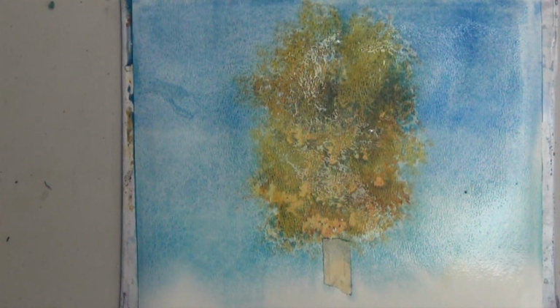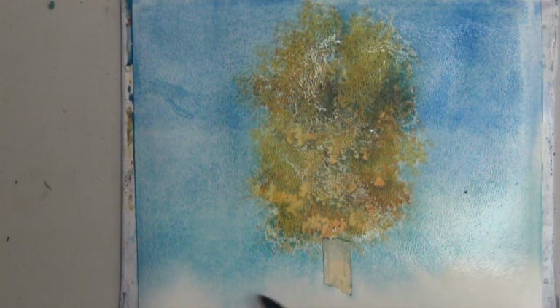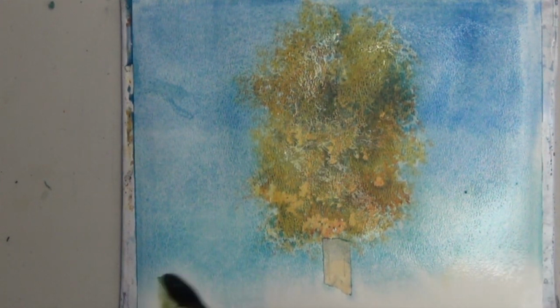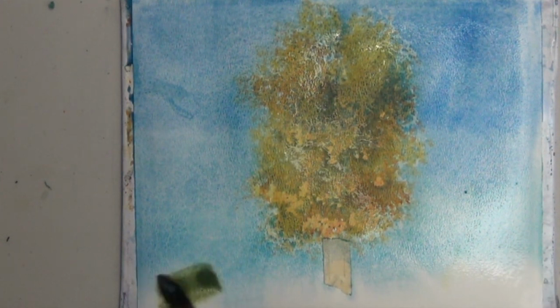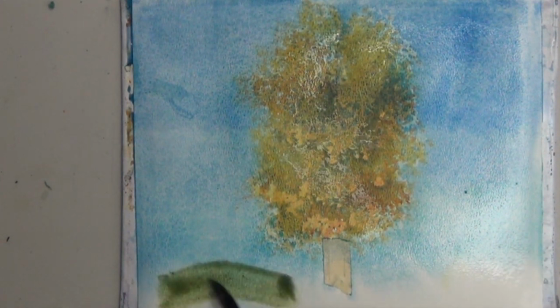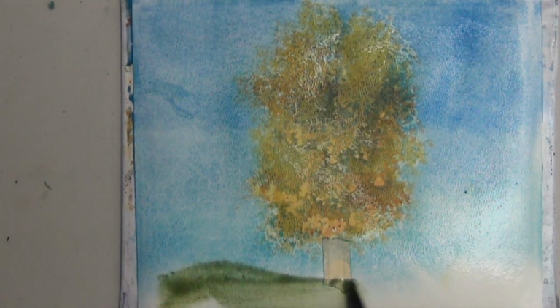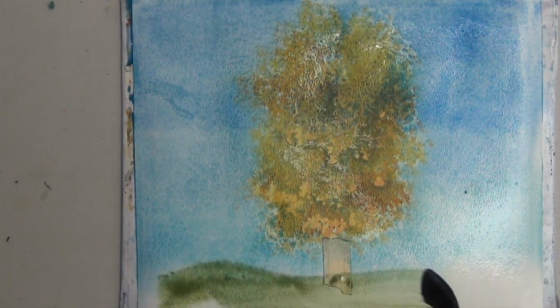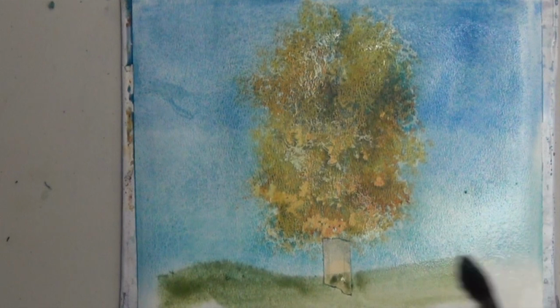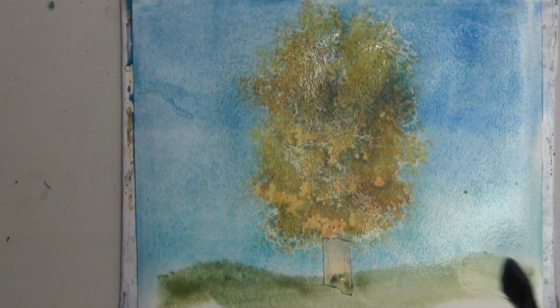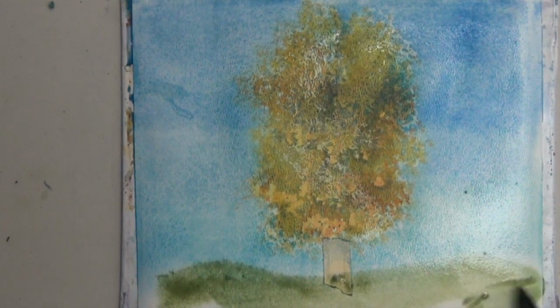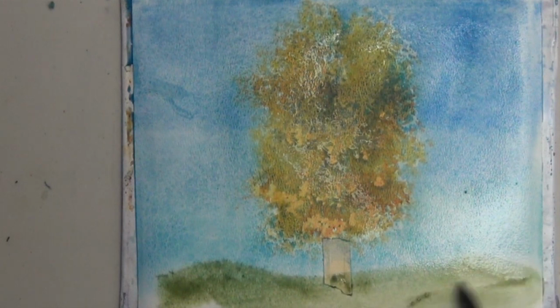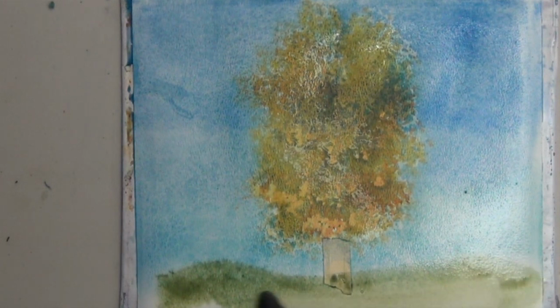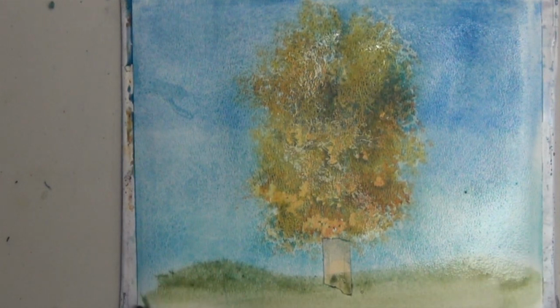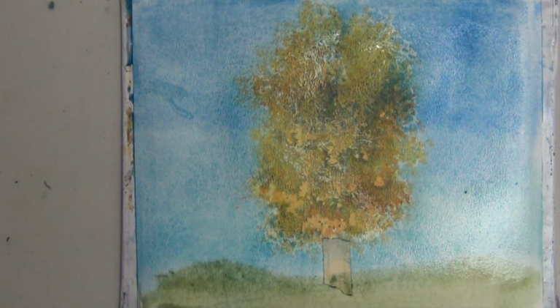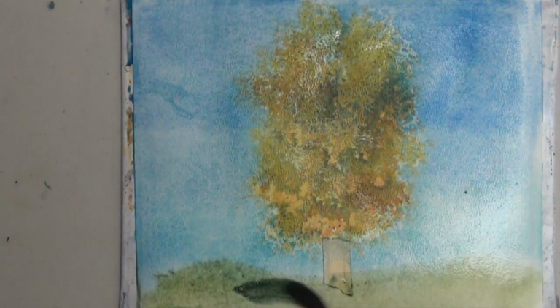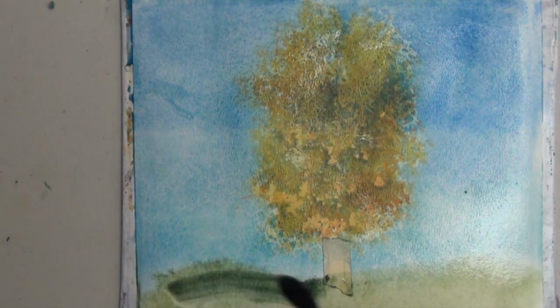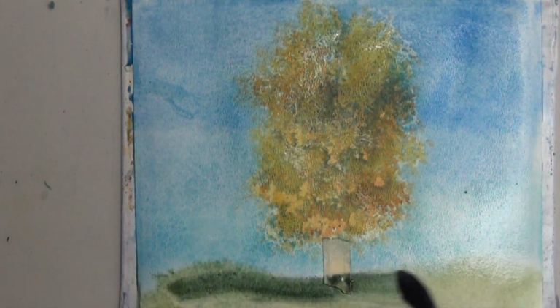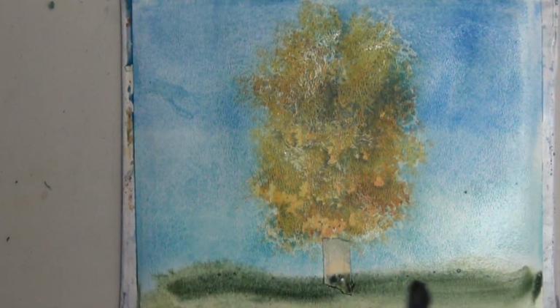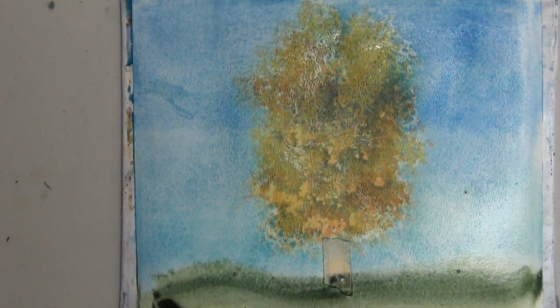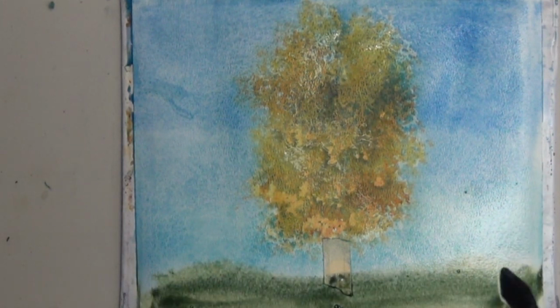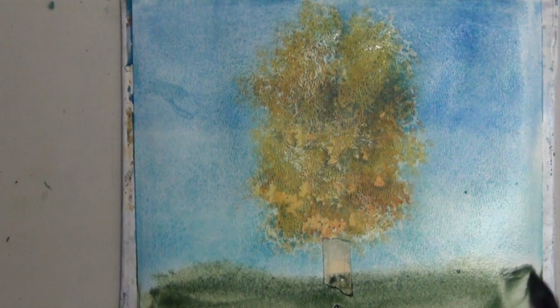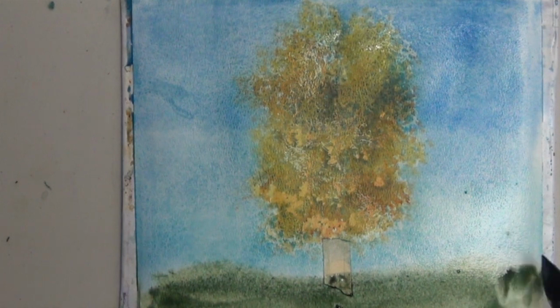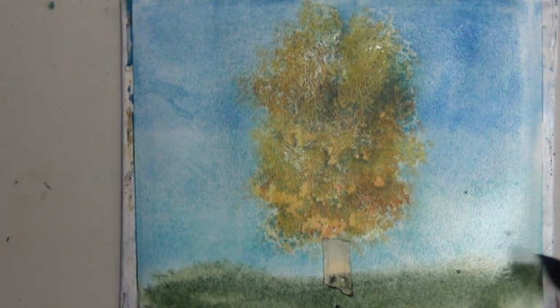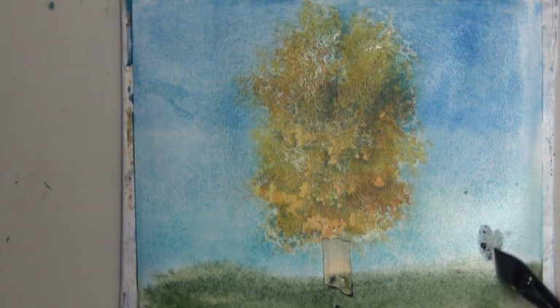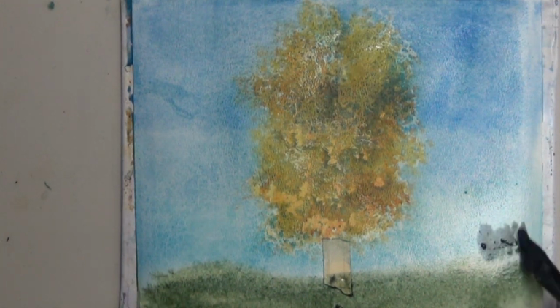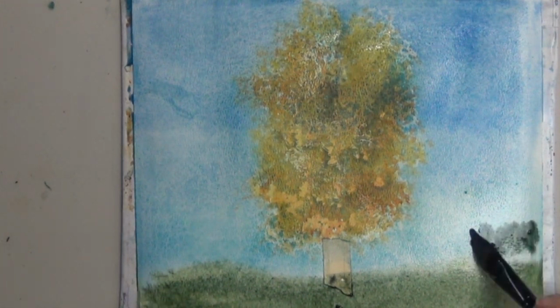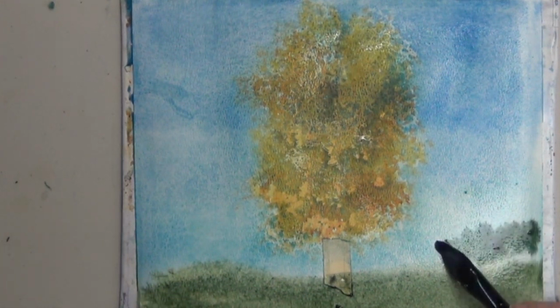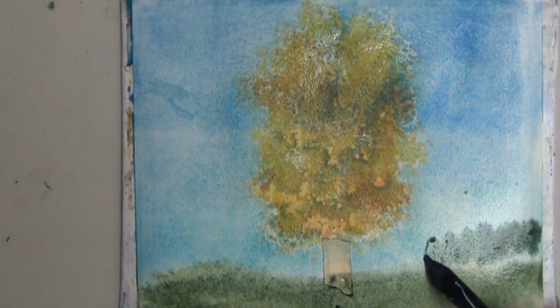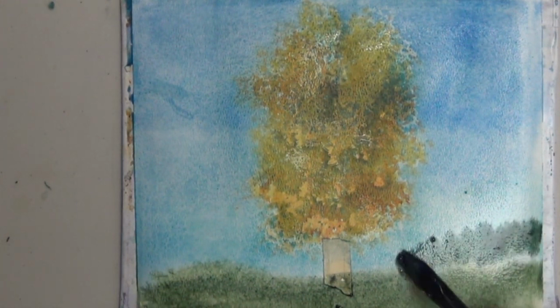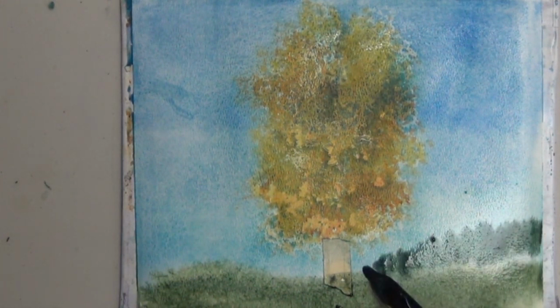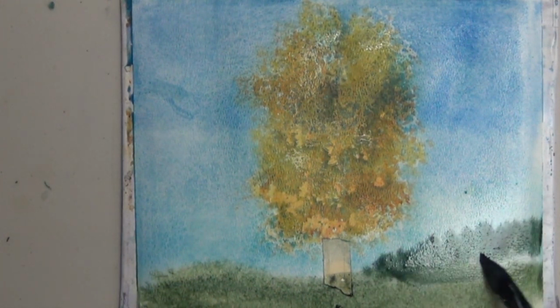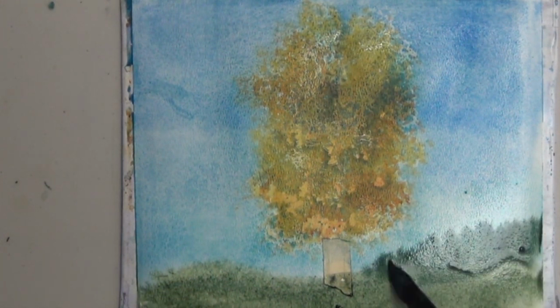I mixed my leftover blue with some of that yellow just to make a little bit of a green color for the bottom — it's a little darker. Maybe I'll add some distant hills while I wait for this to dry.